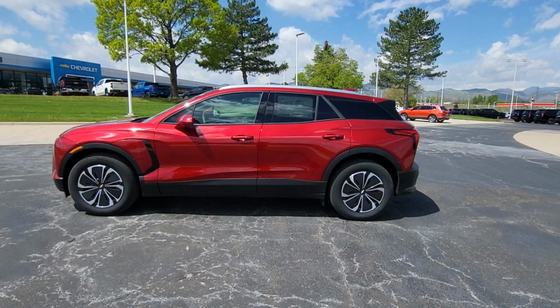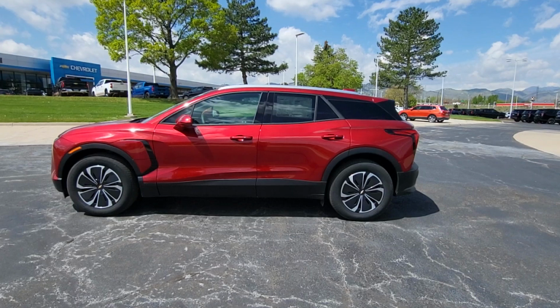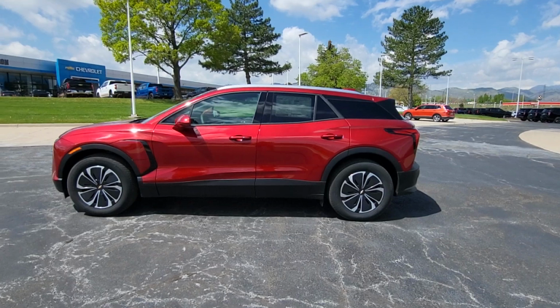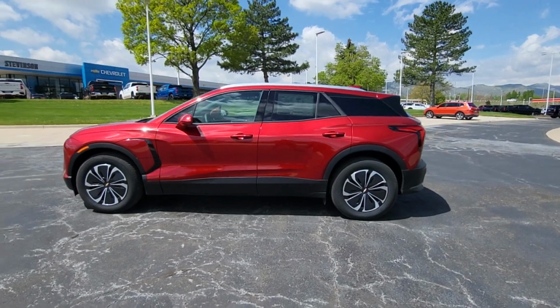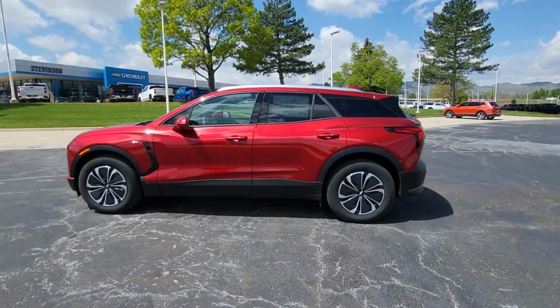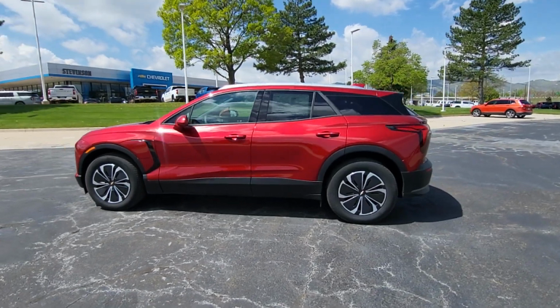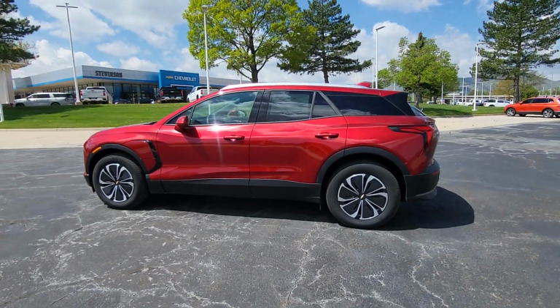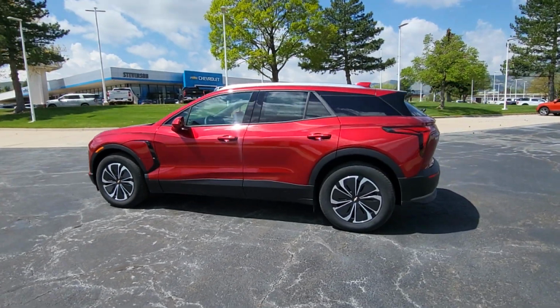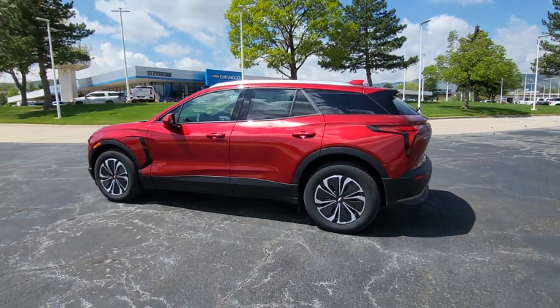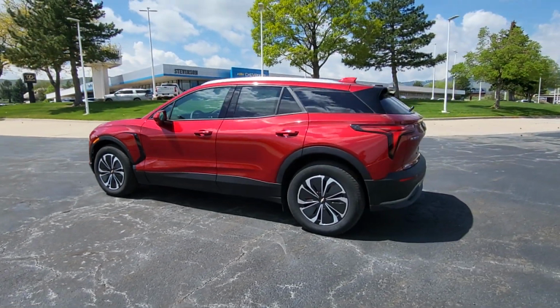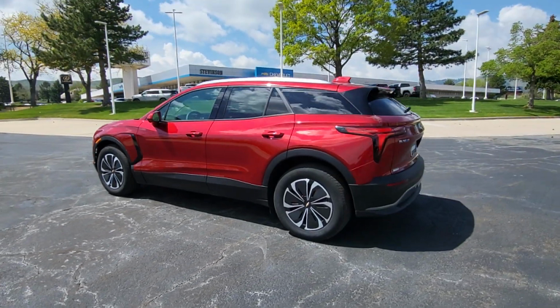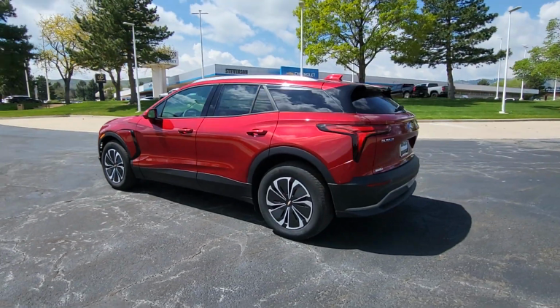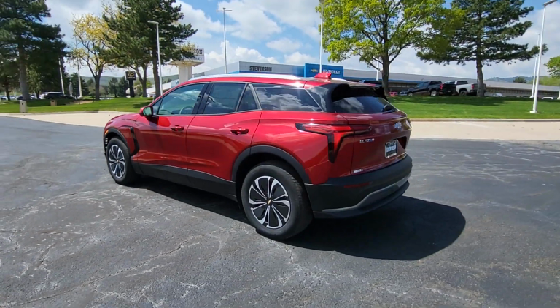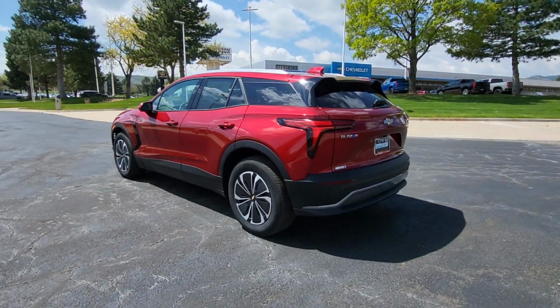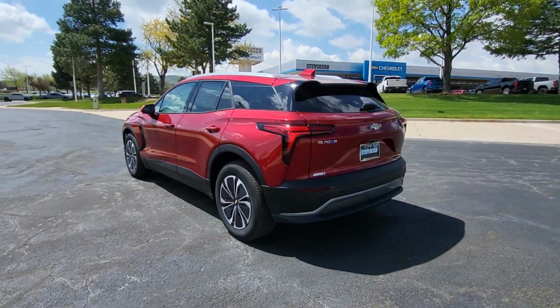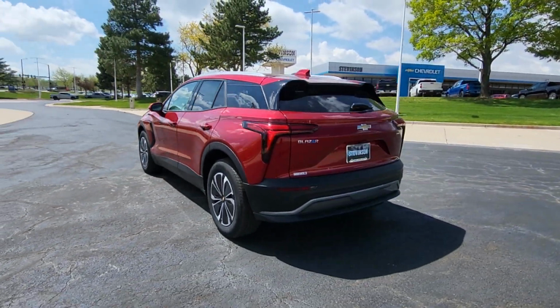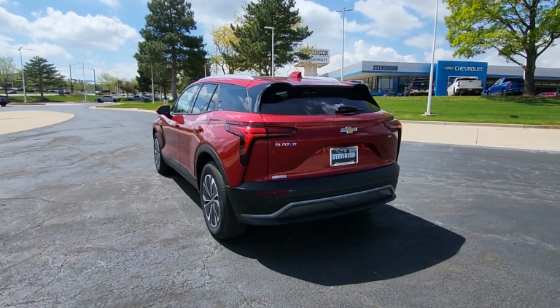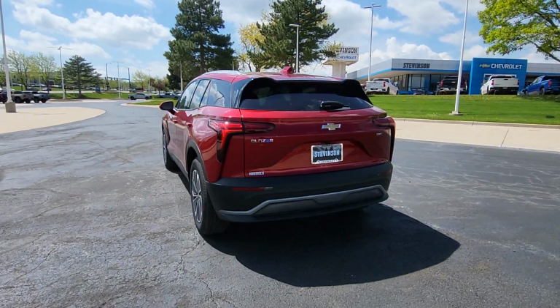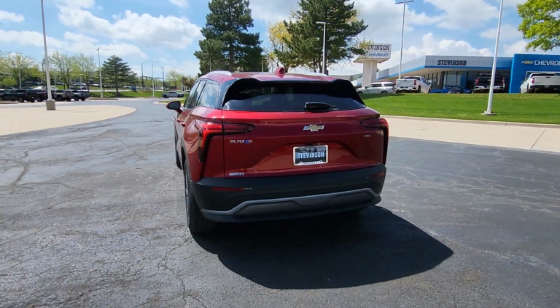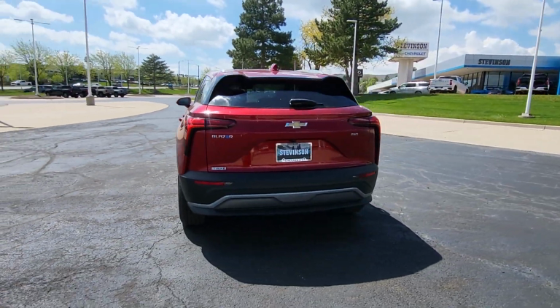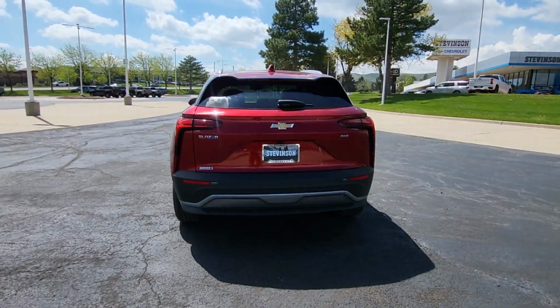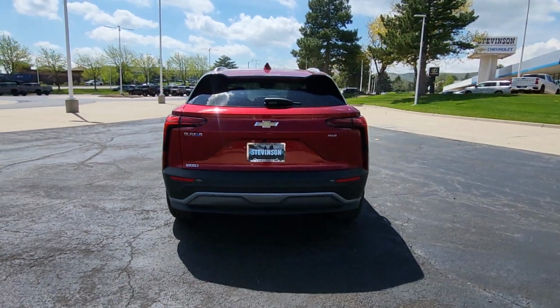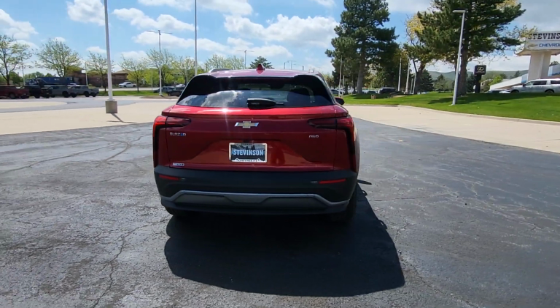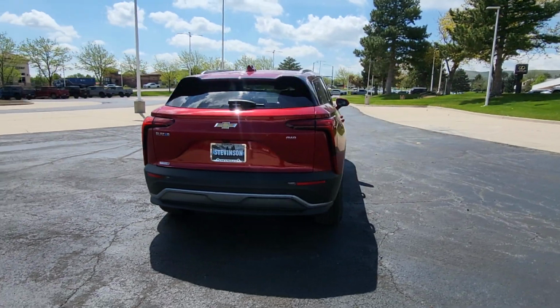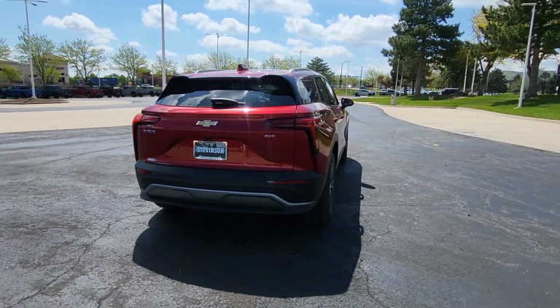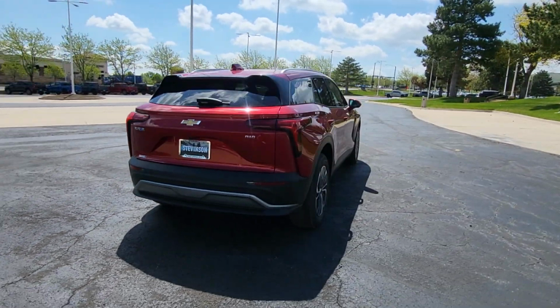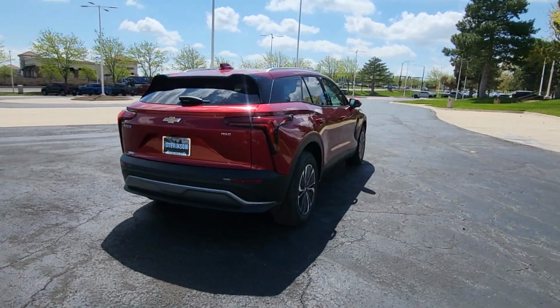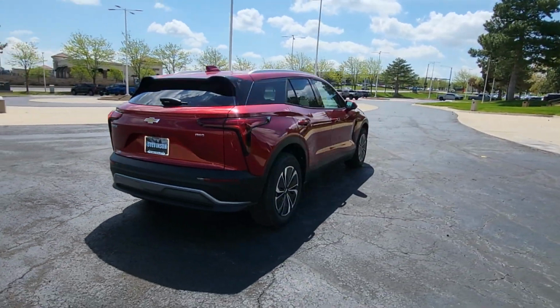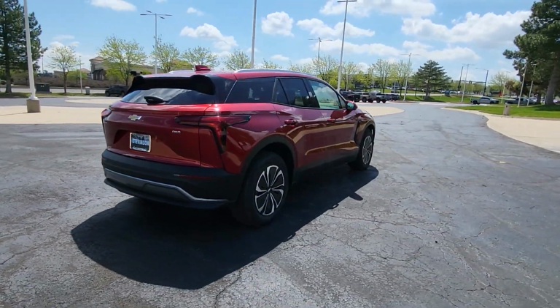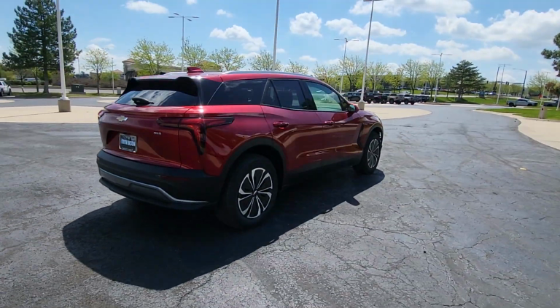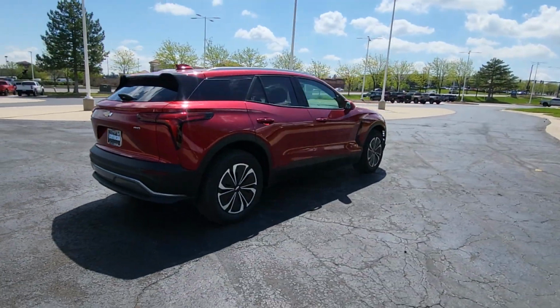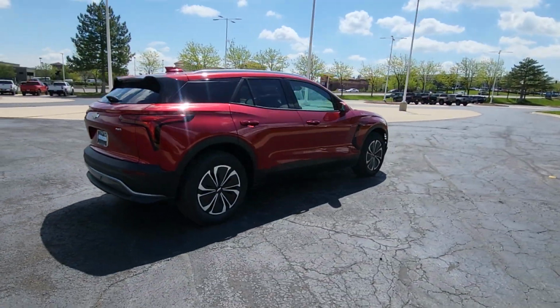Get into the 2024 Chevrolet Blazer EV. Check out this boldly stylish Chevrolet Blazer LT all-wheel drive EV.